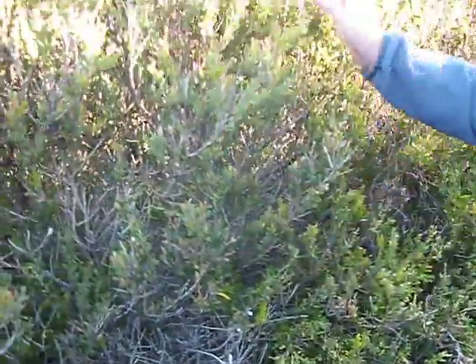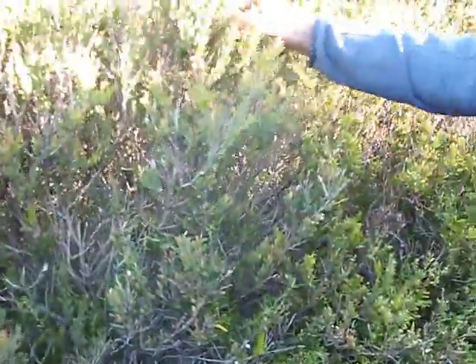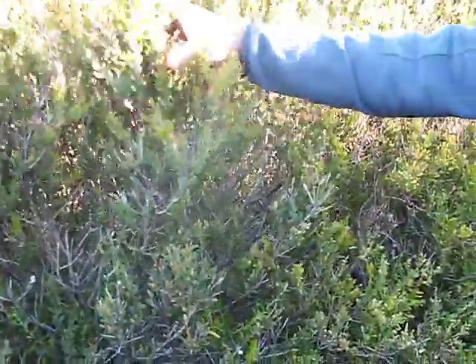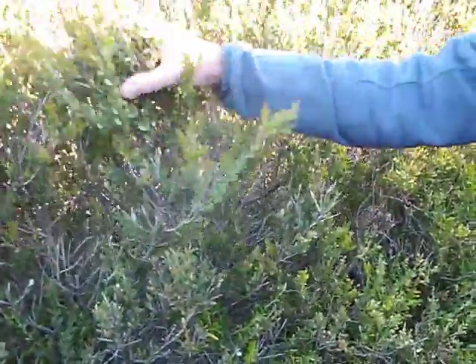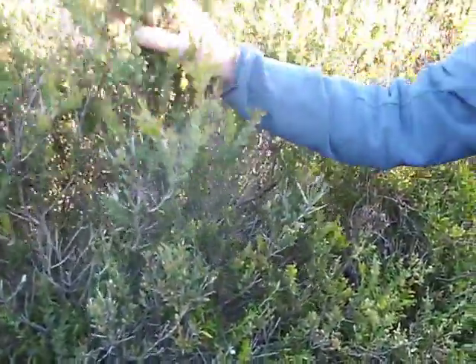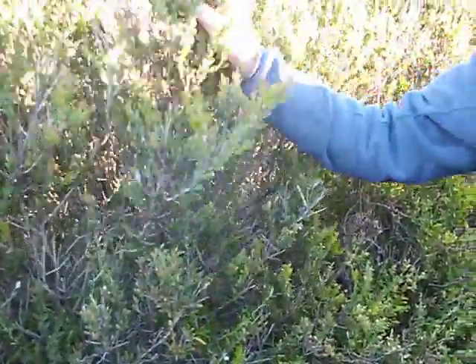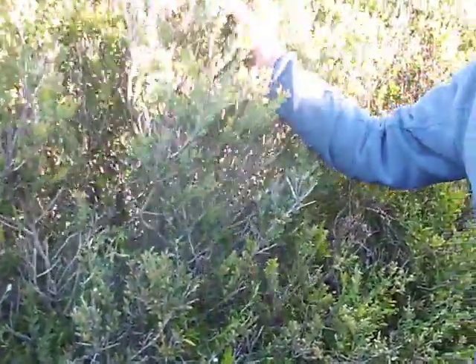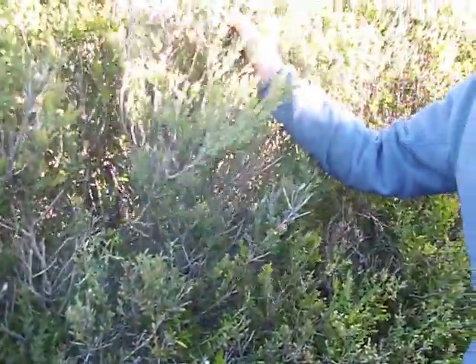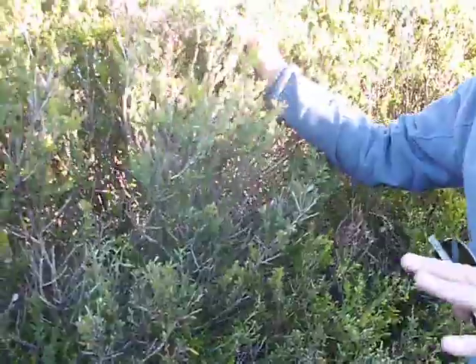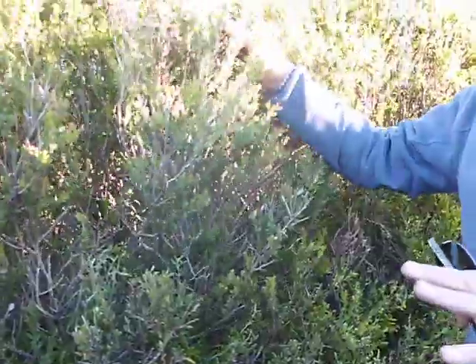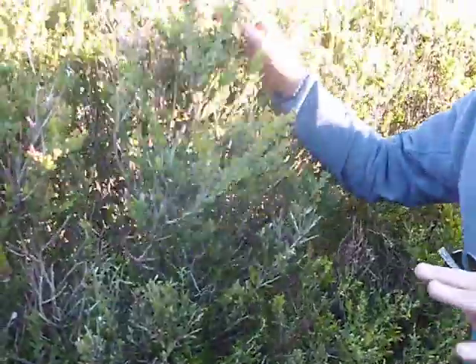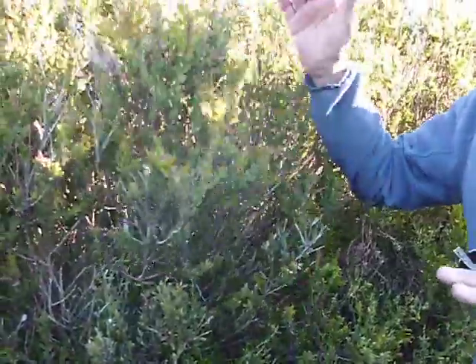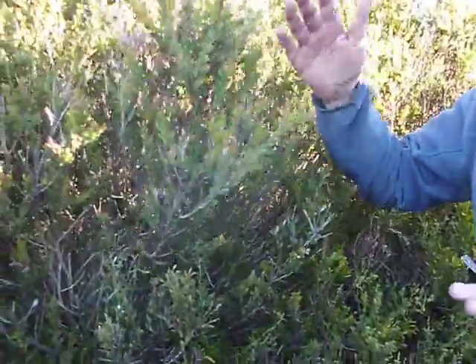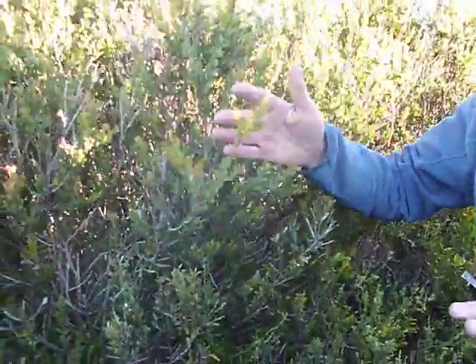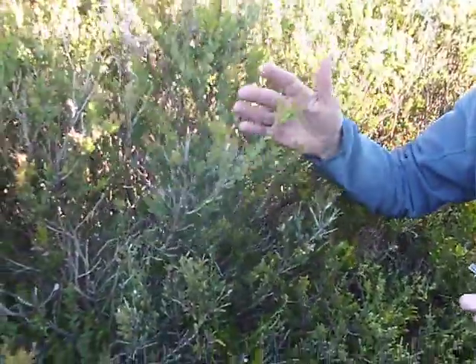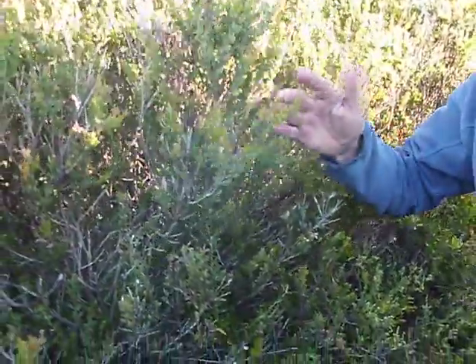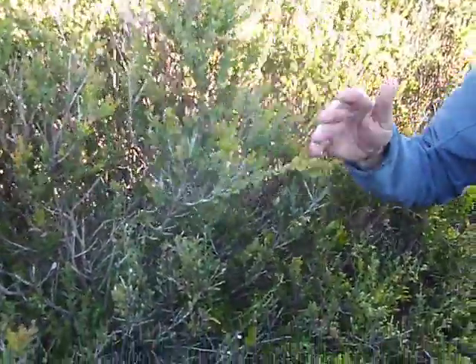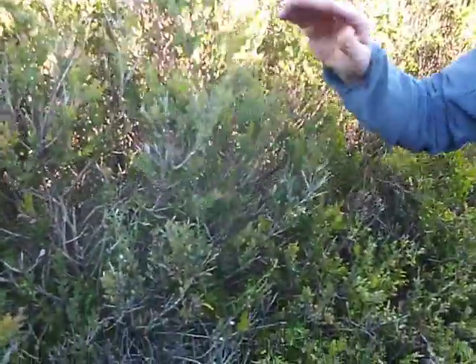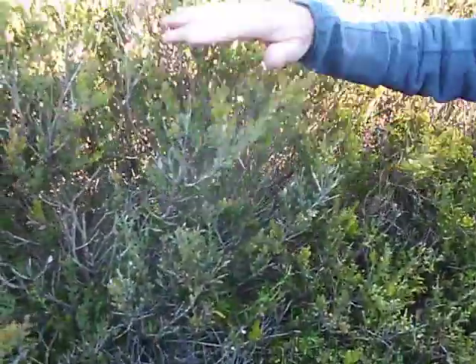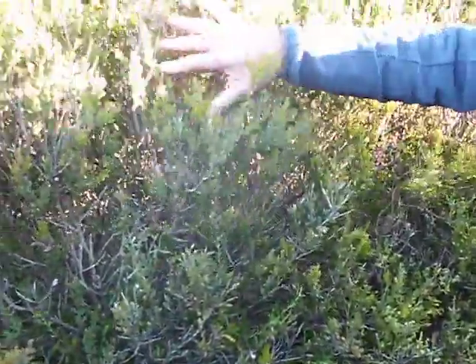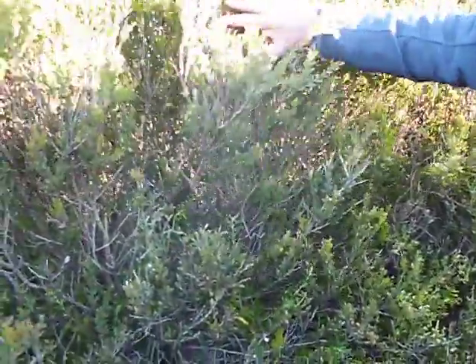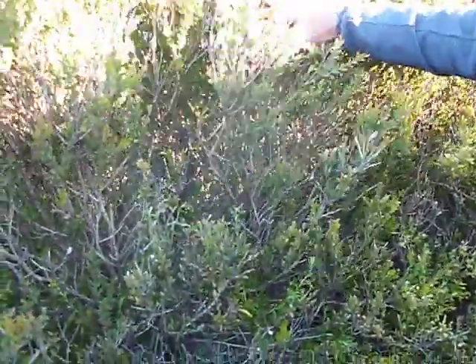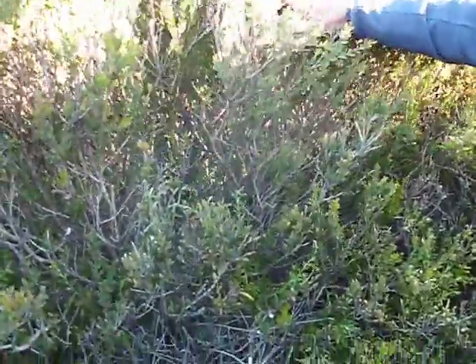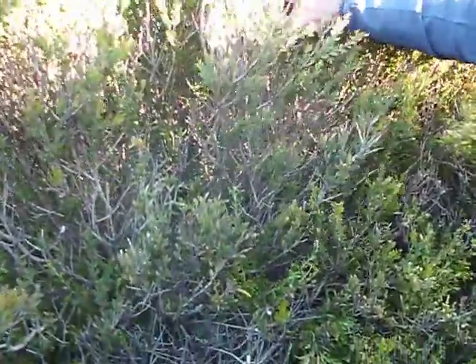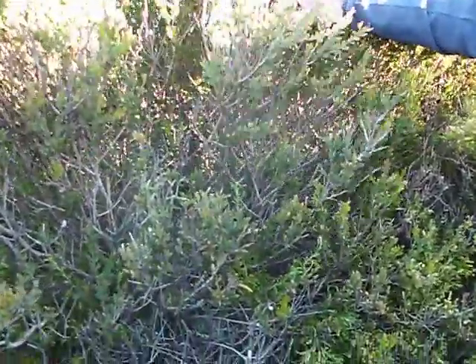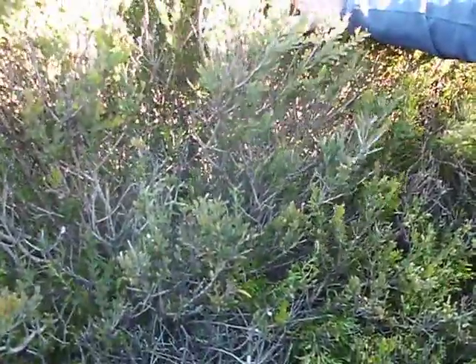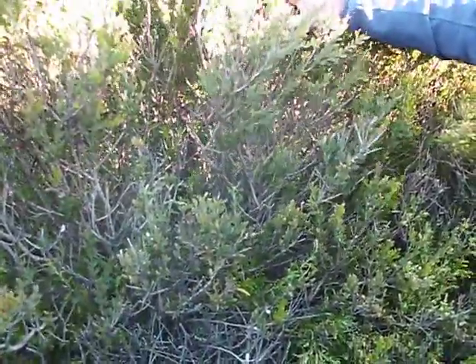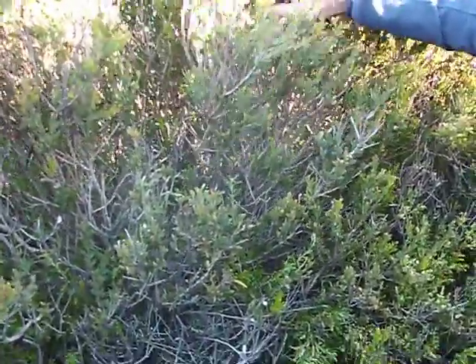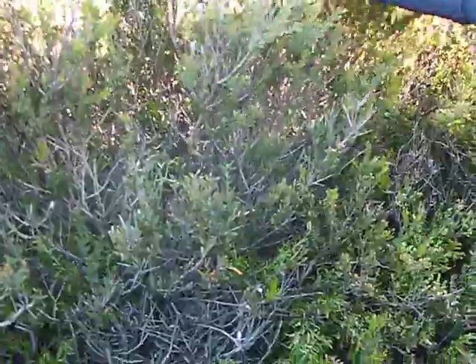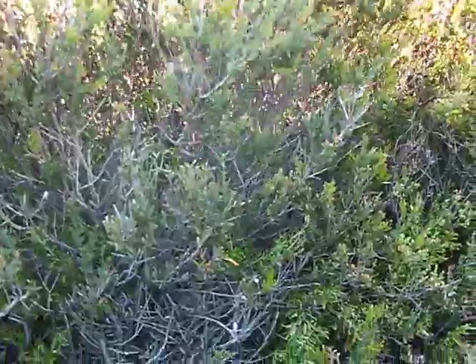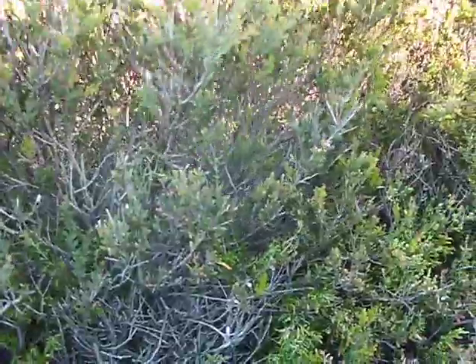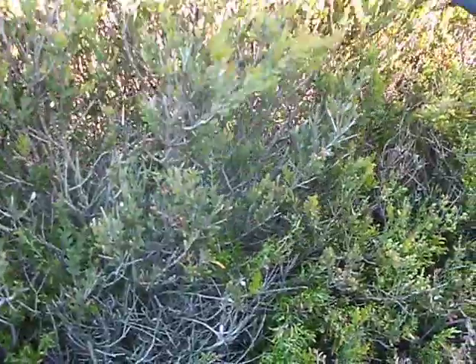This wonderful plant here, that's in like a hedge, is called Melaleuca nesophylla. It's one of the most common garden plants in Australia — a lovely little paperbark.